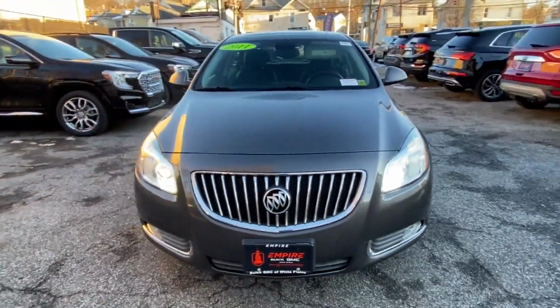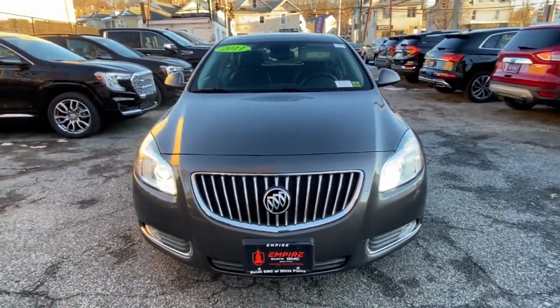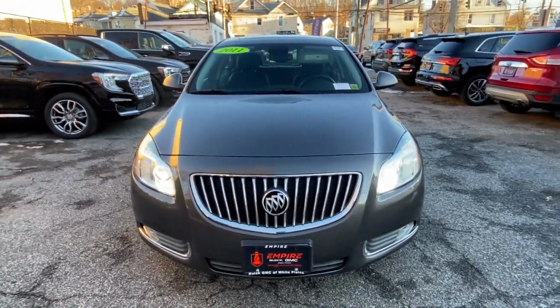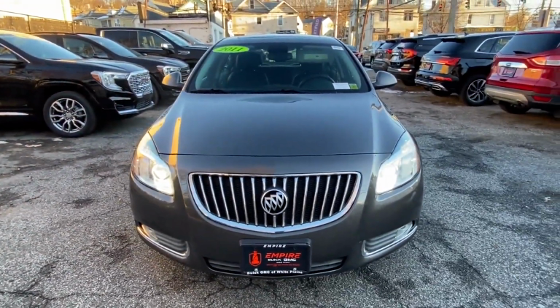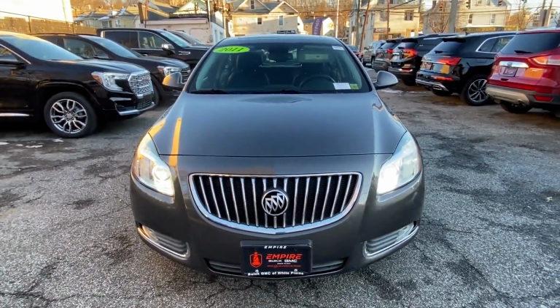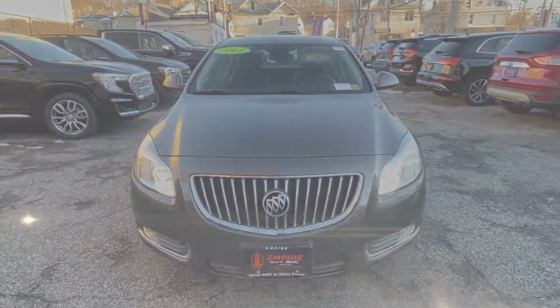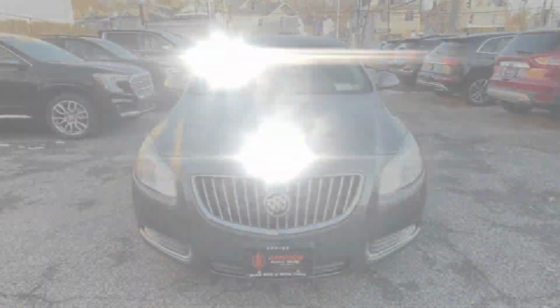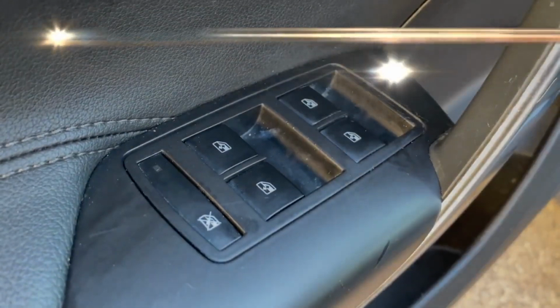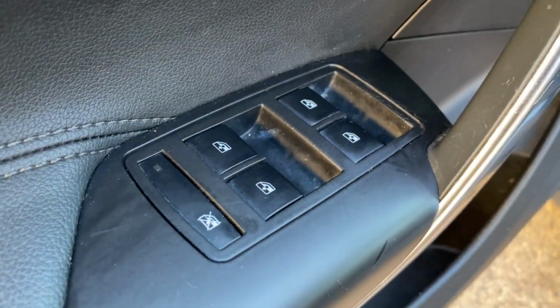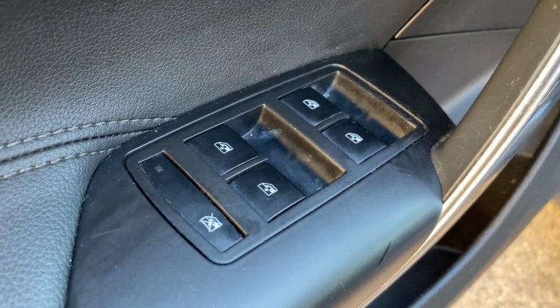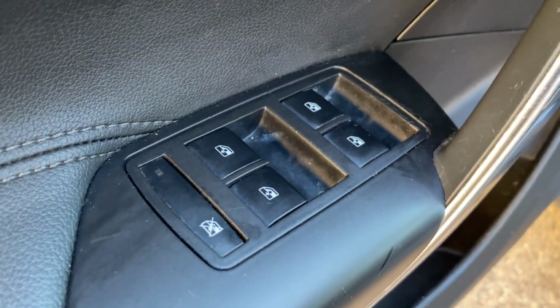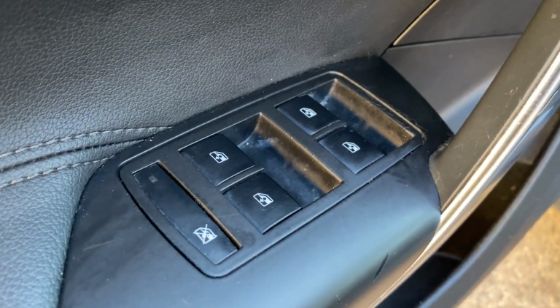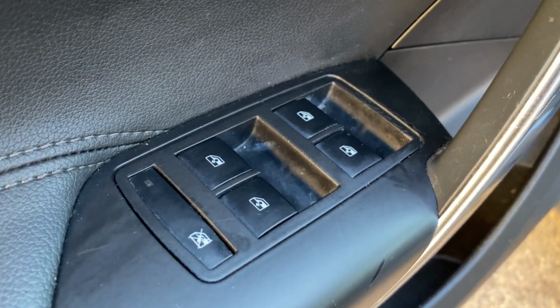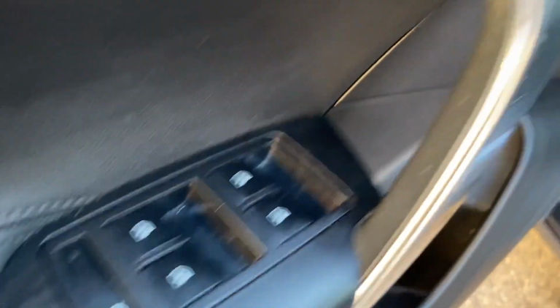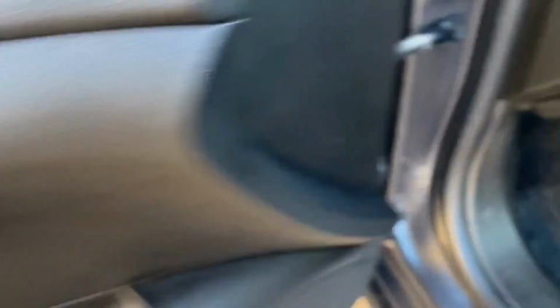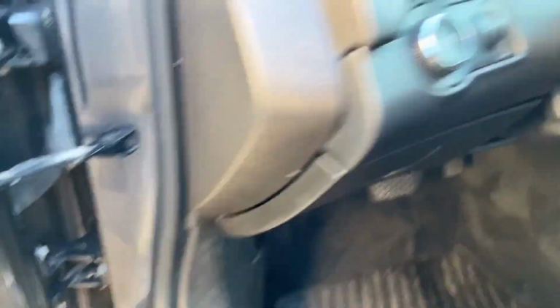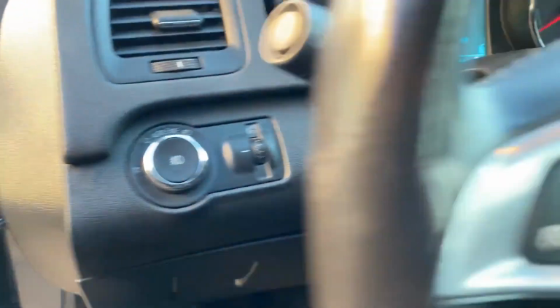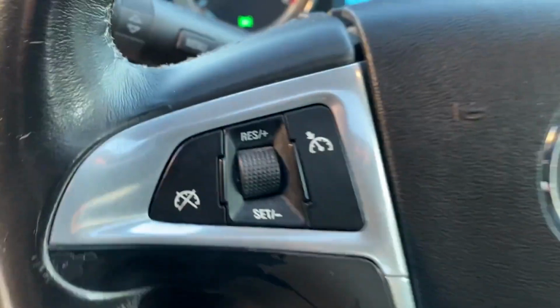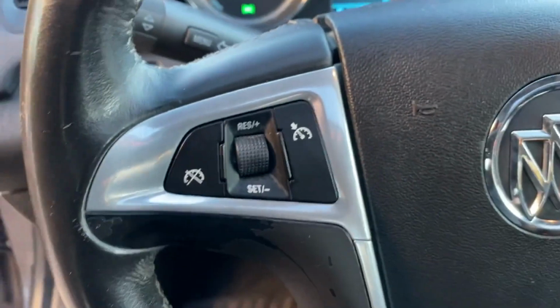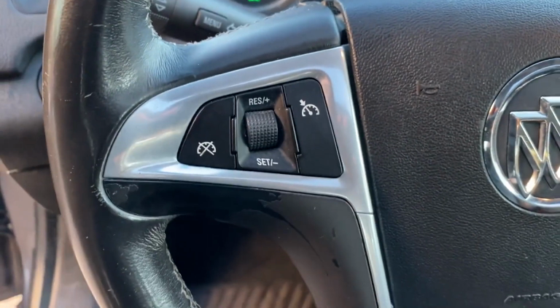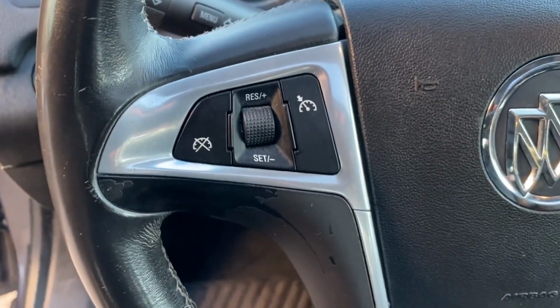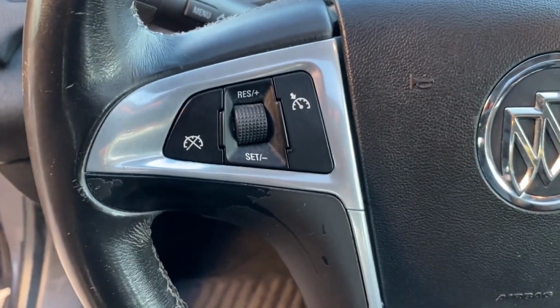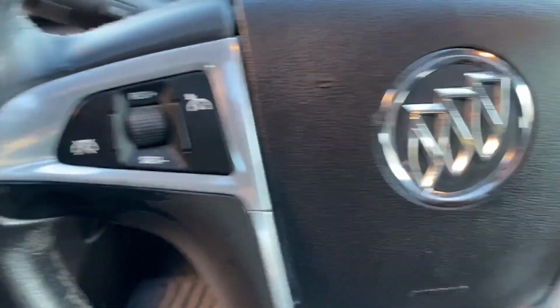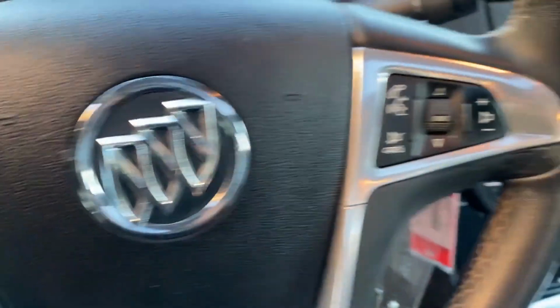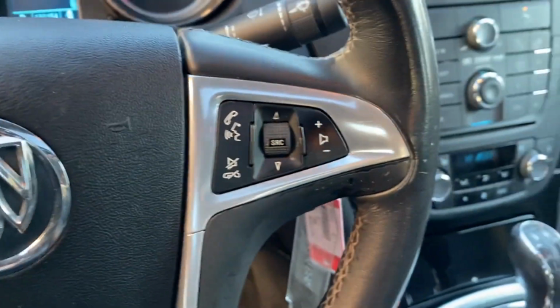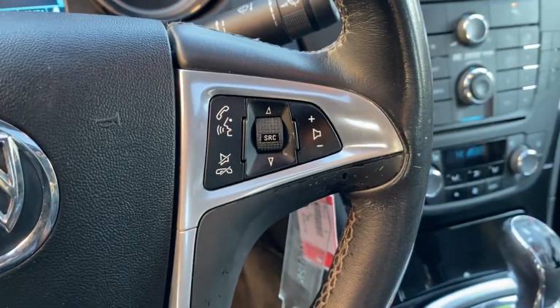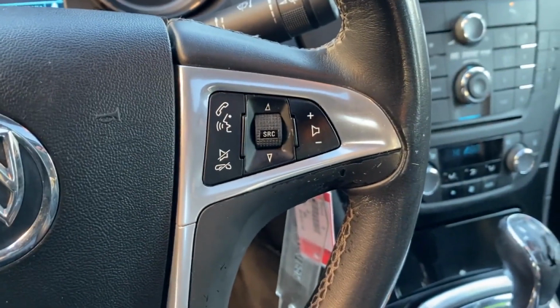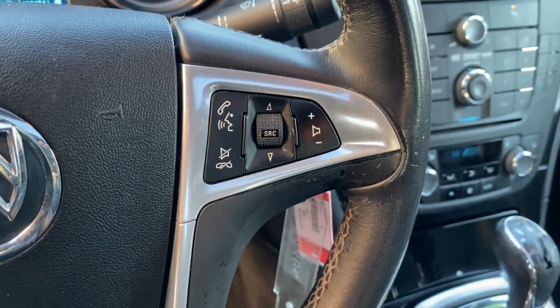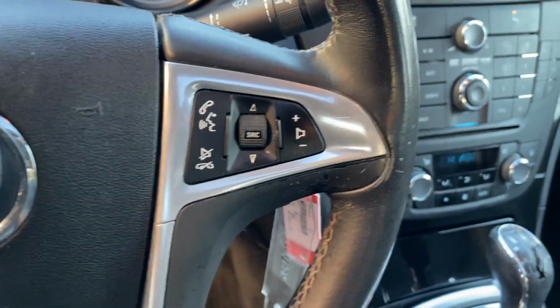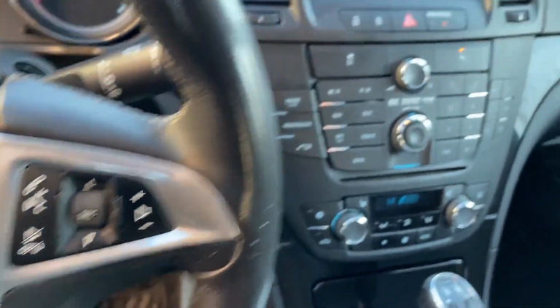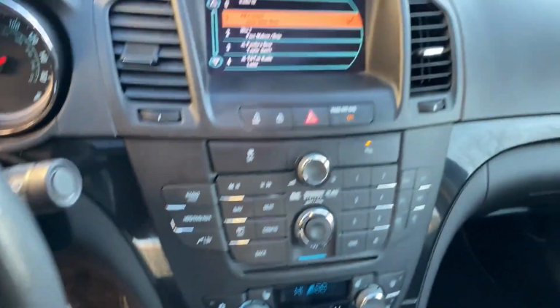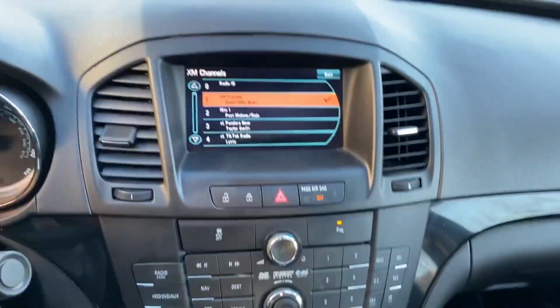HID headlights, power driver seat, power passenger seat, pass-through rear seat, Bluetooth, brake assist, power outlet, auto climate control, keyless entry, front bucket seats.